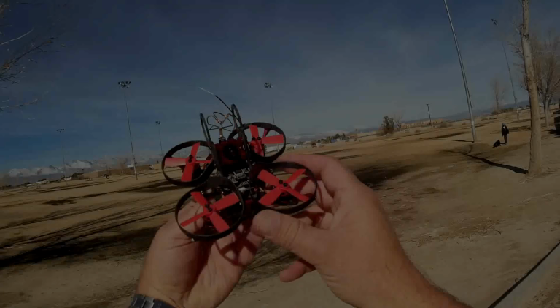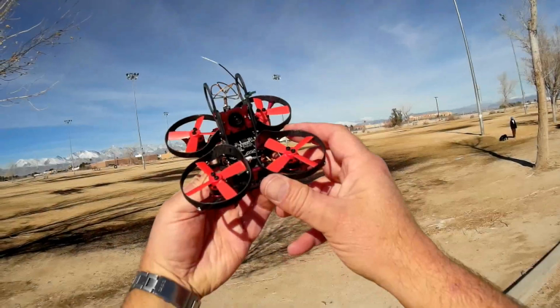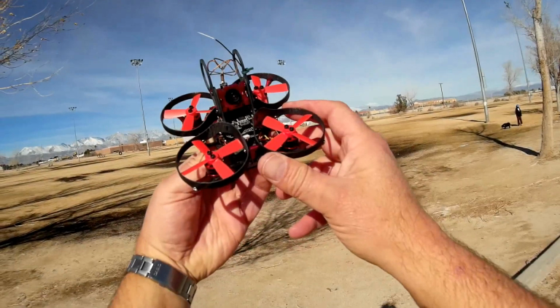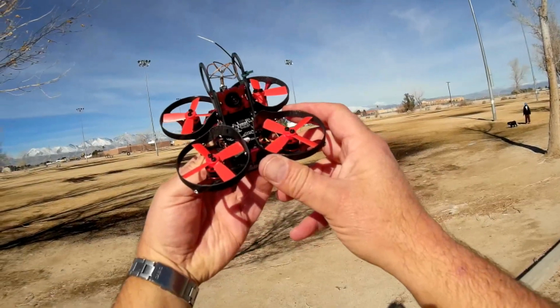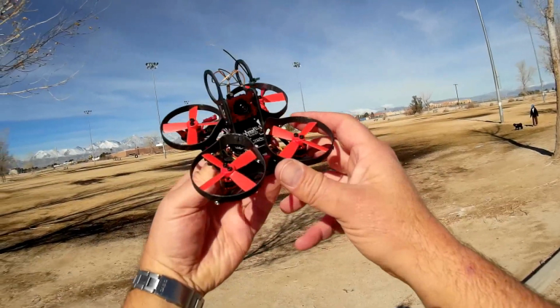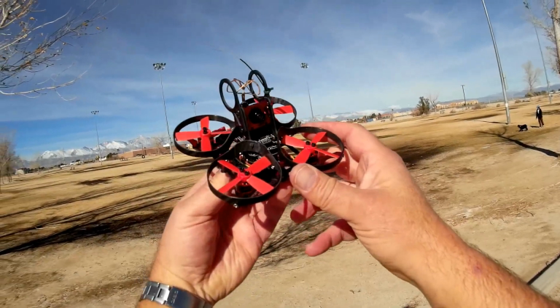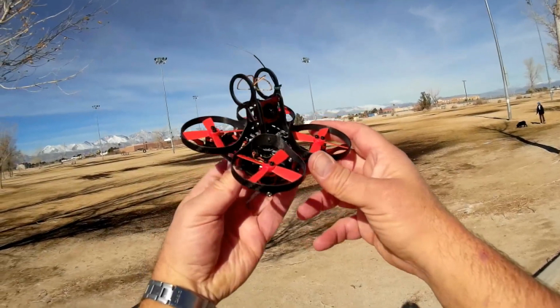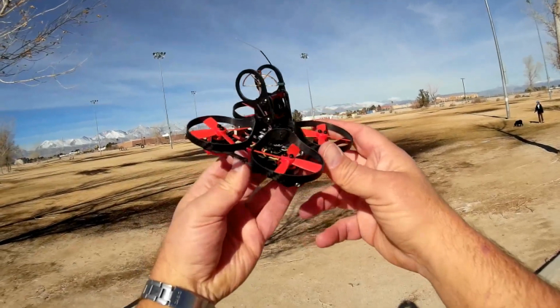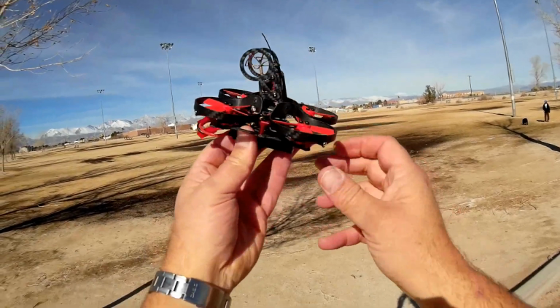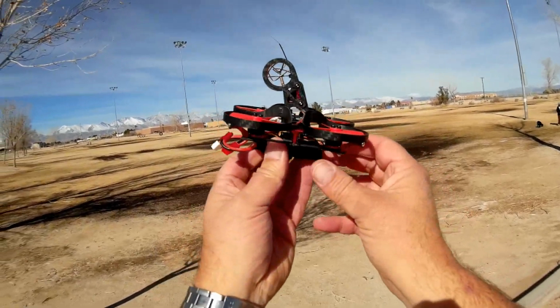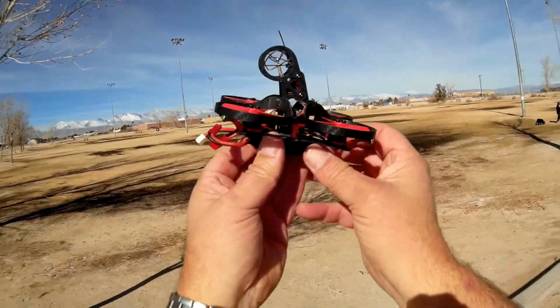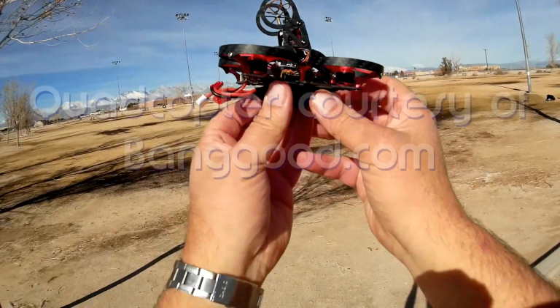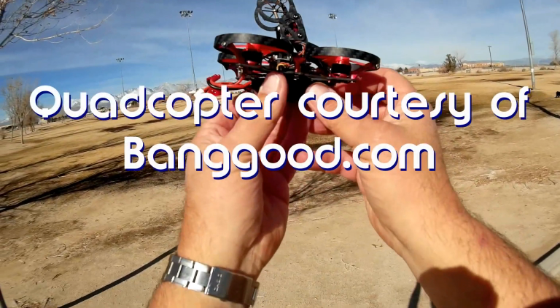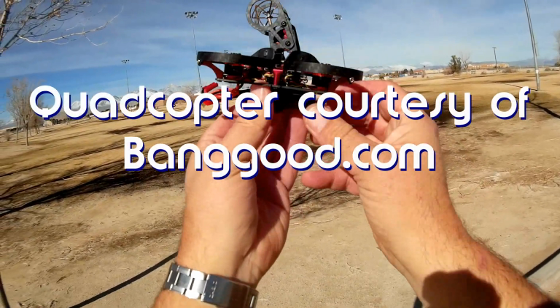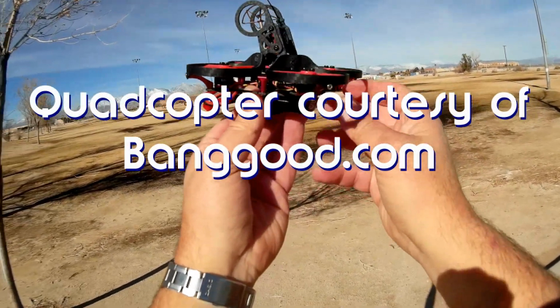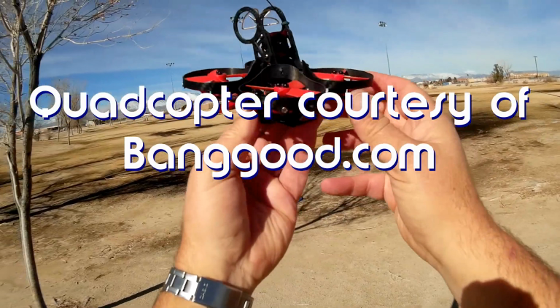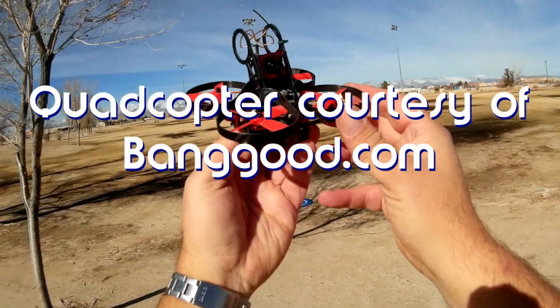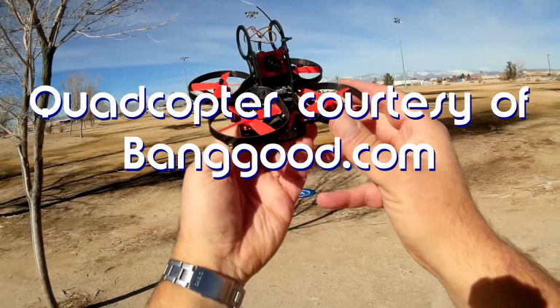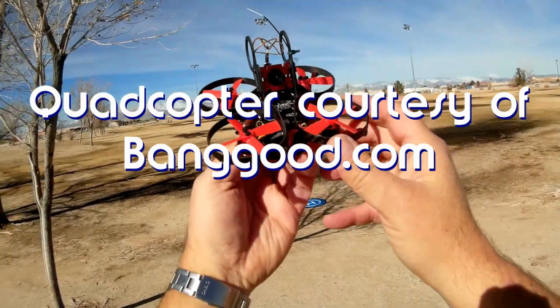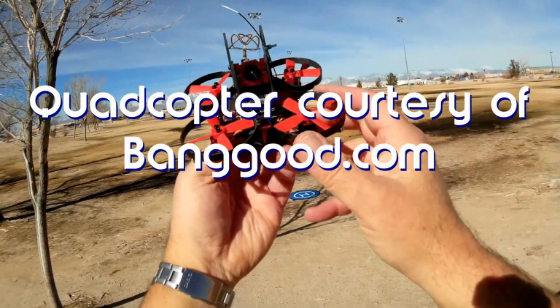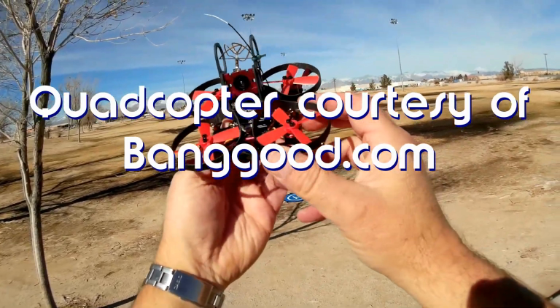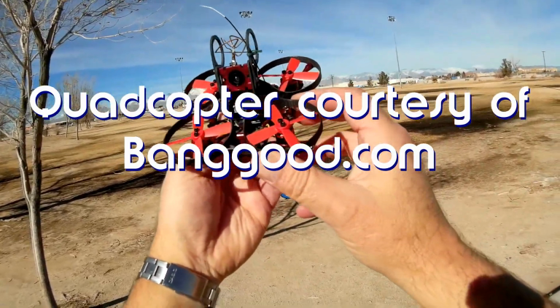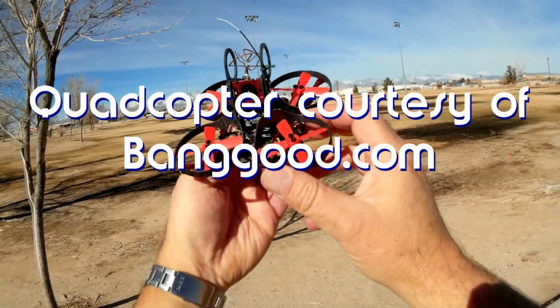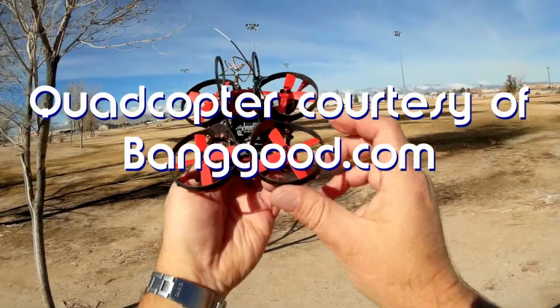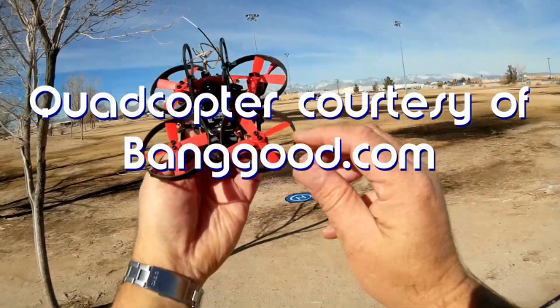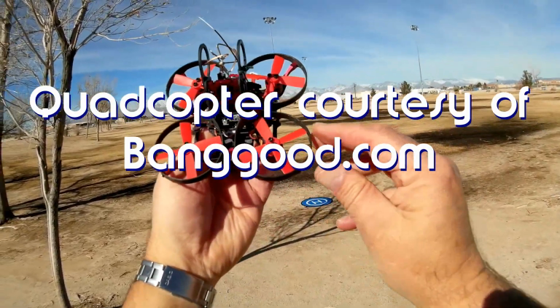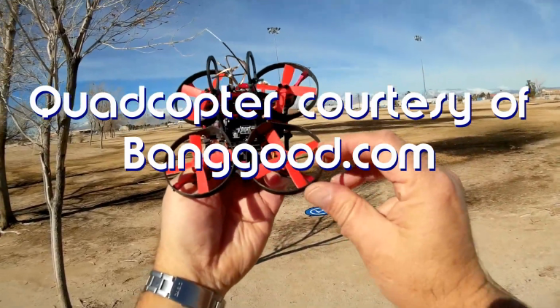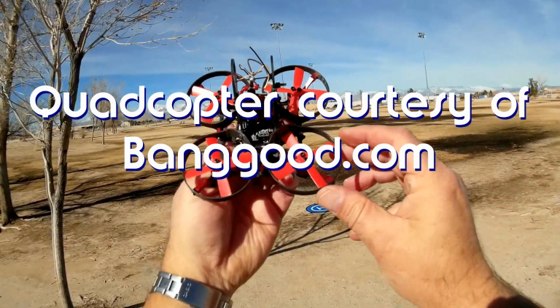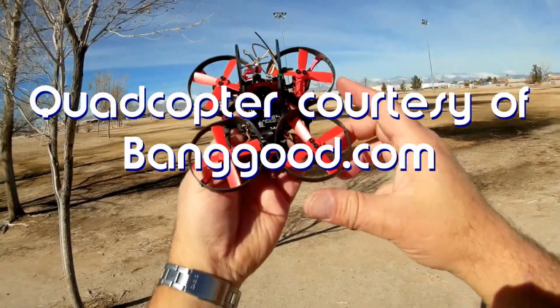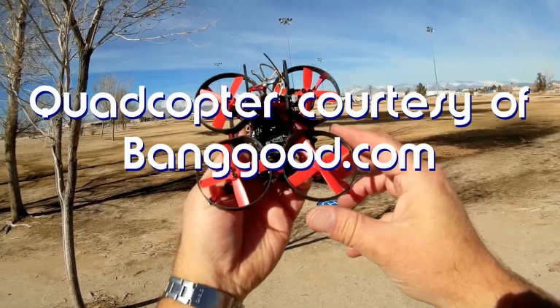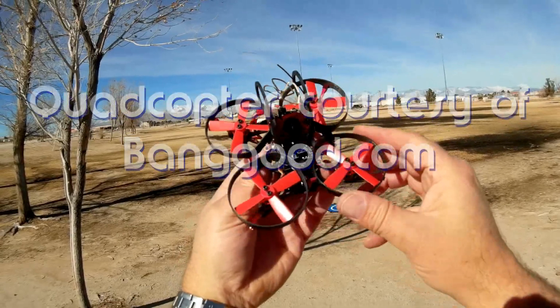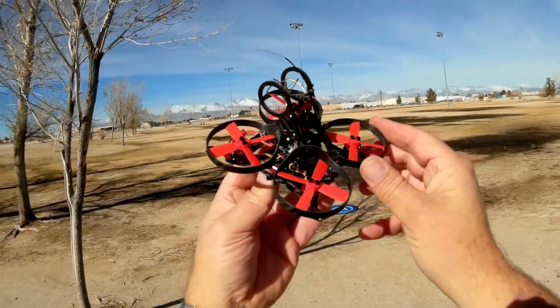Good morning, Quadcopter 101. What I've got for you today is a review of a neat — this is actually a really neat little quadcopter. This is the Isshin Aurora 90 Brushless Micro Indoor Quadcopter.